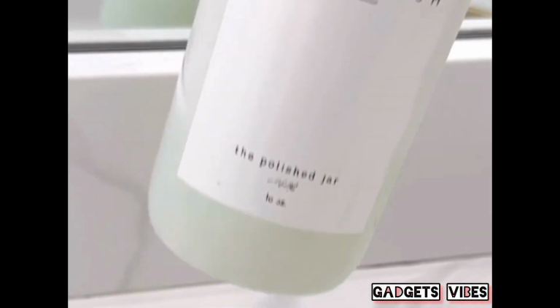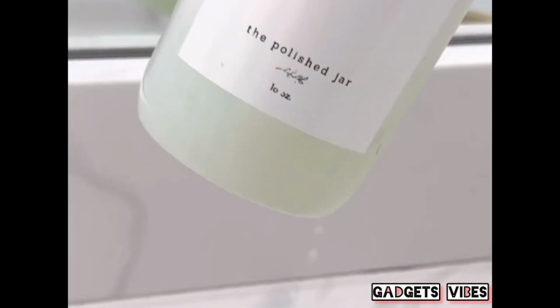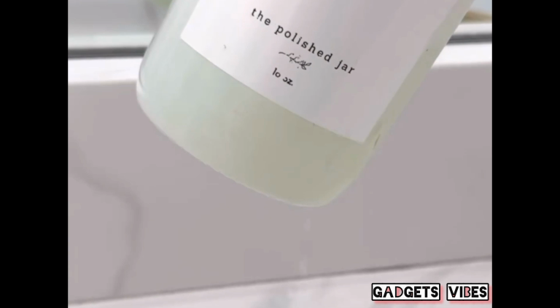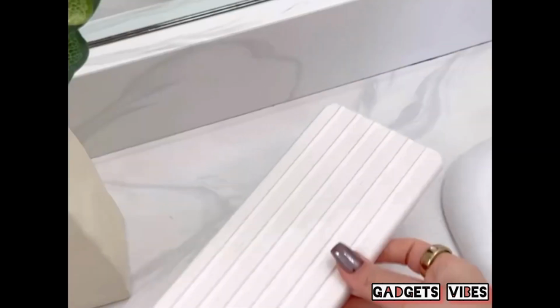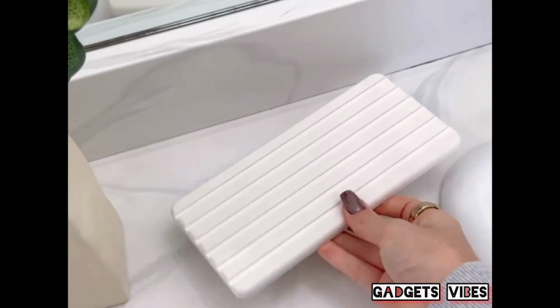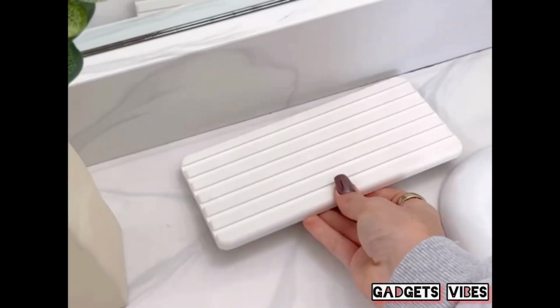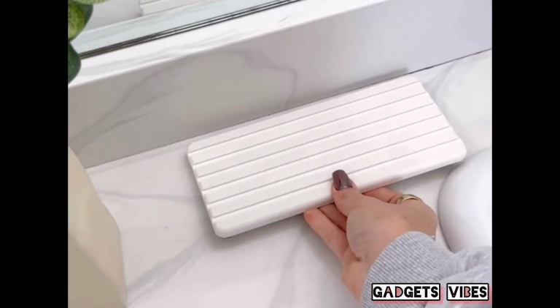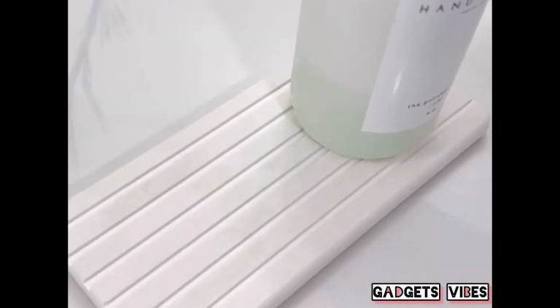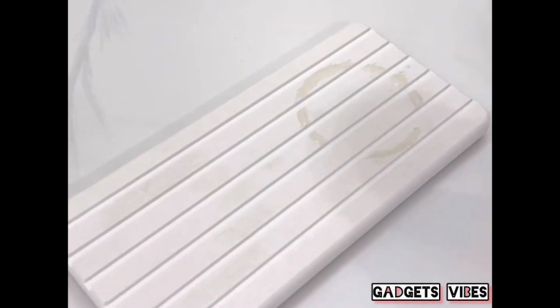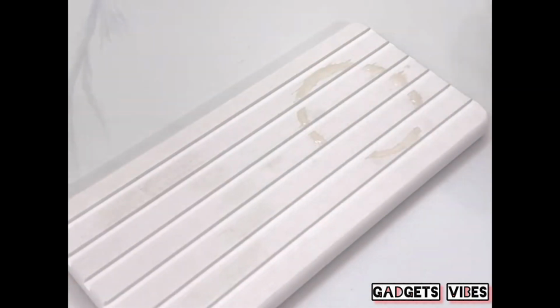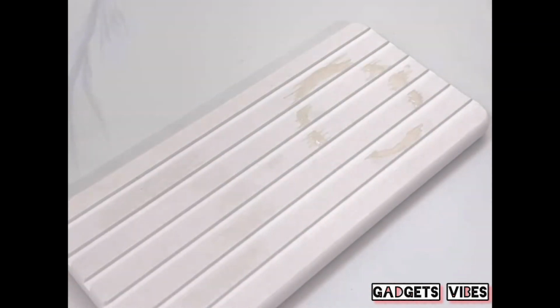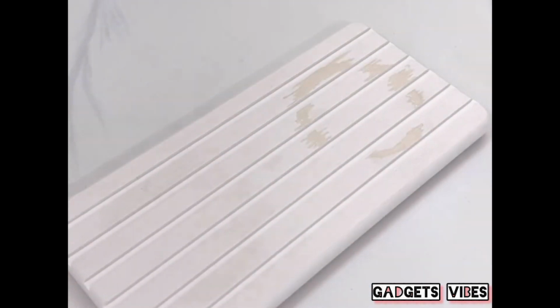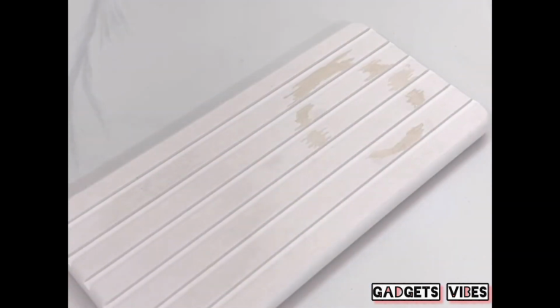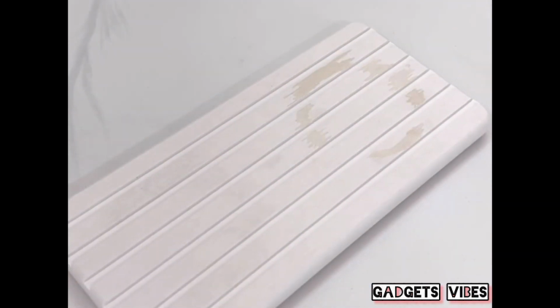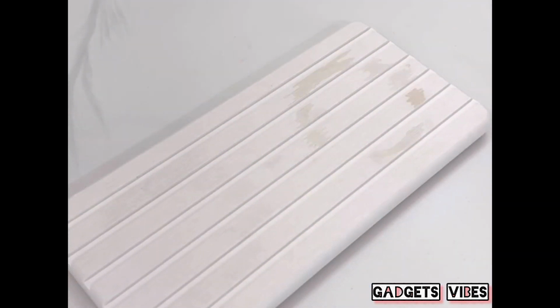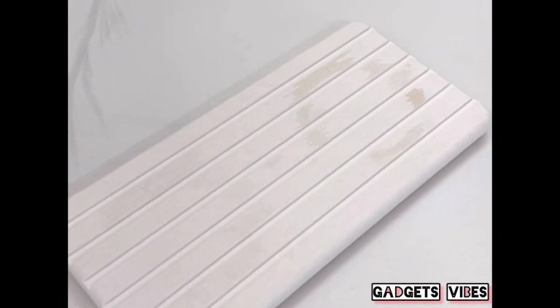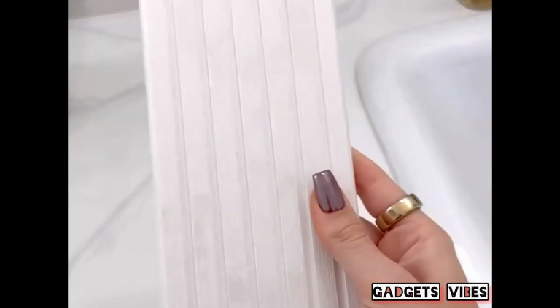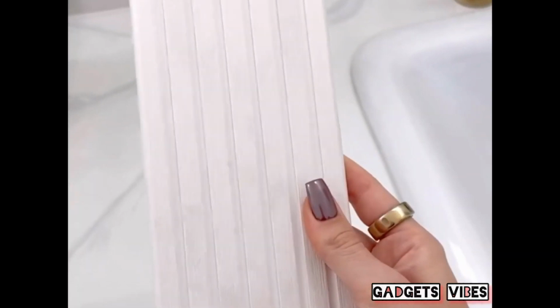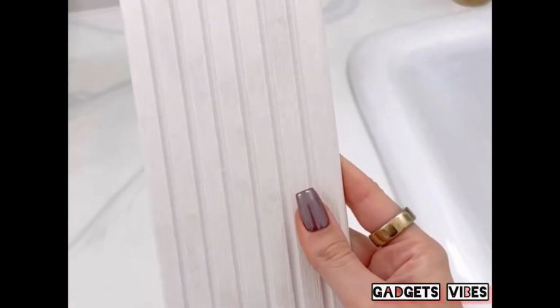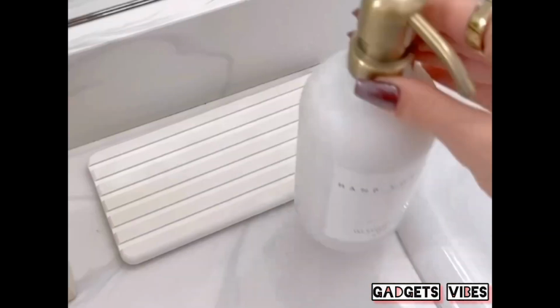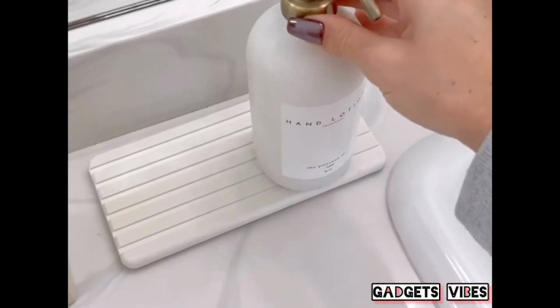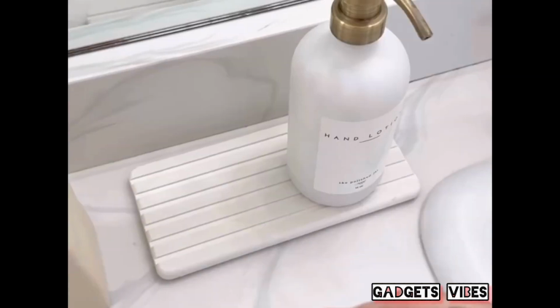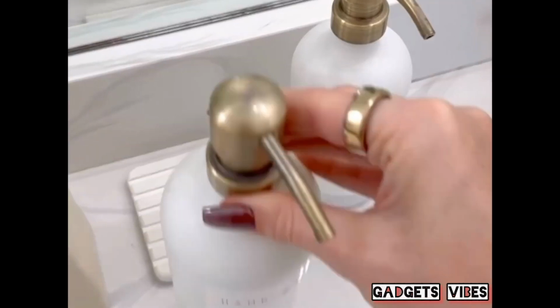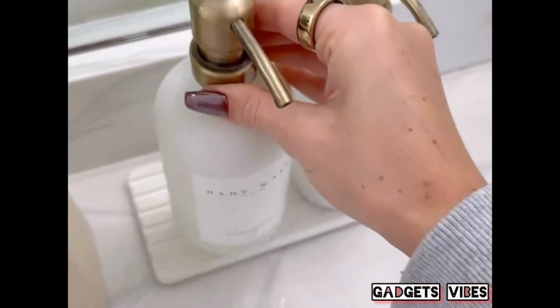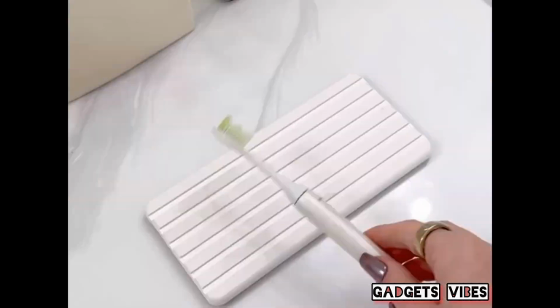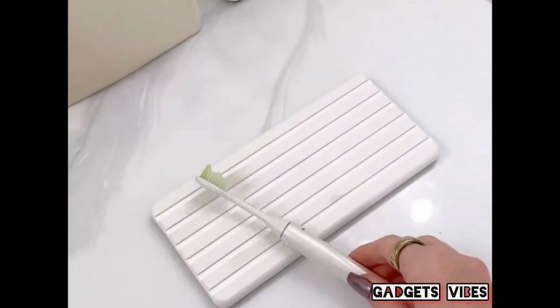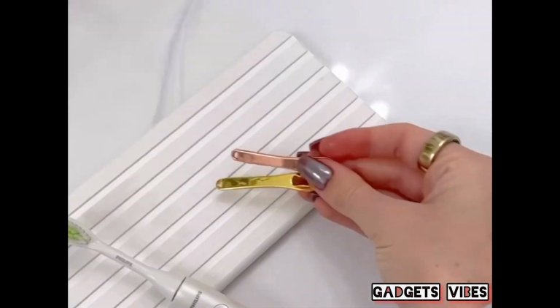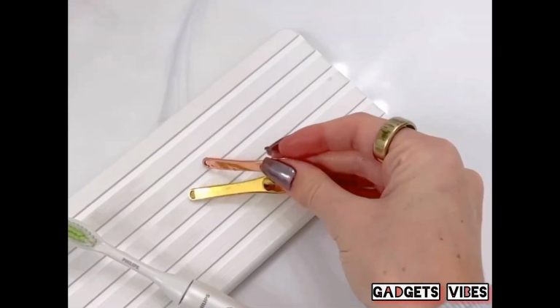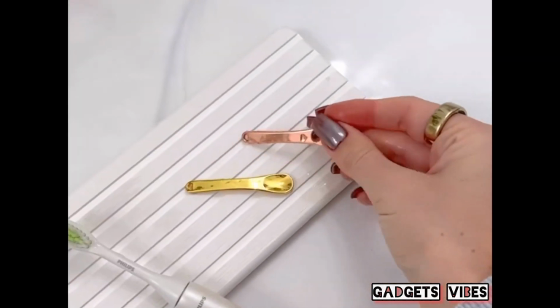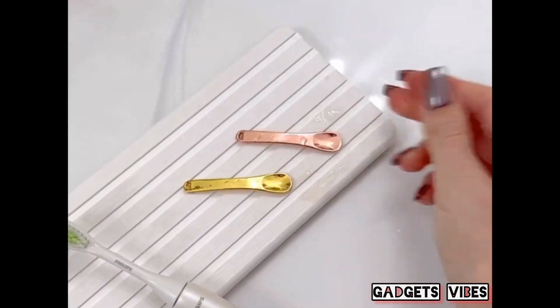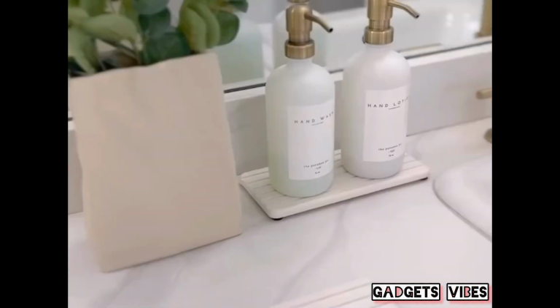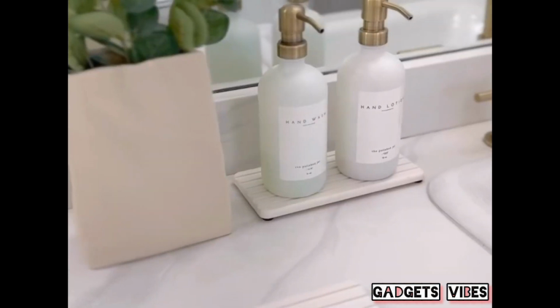Amazon Bathroom Find: prevent puddles around your sink with these instant stone drying trays, which will absorb water to prevent dust, mold, or mildew, and will keep your kitchen or bathroom sink tidy and clean.